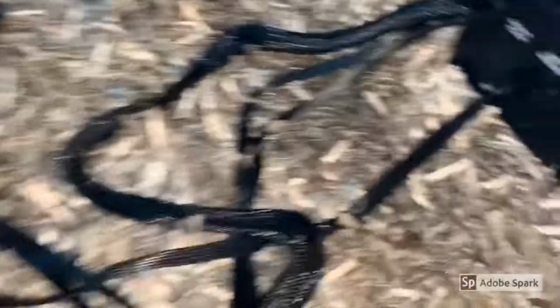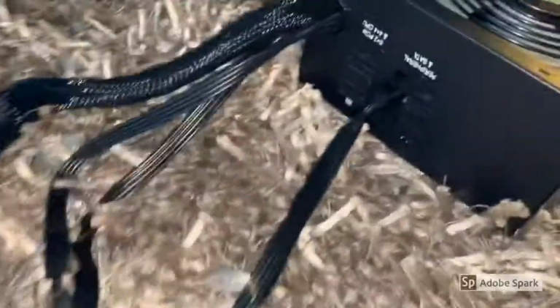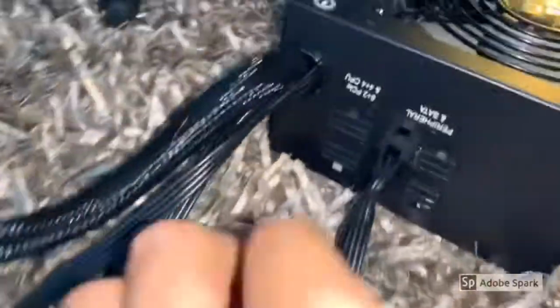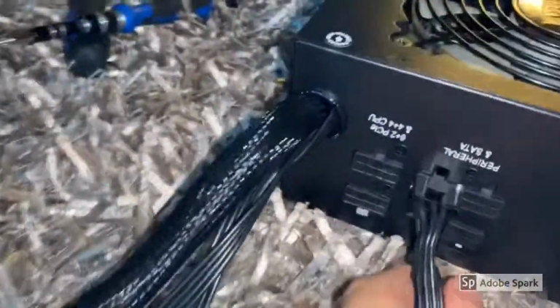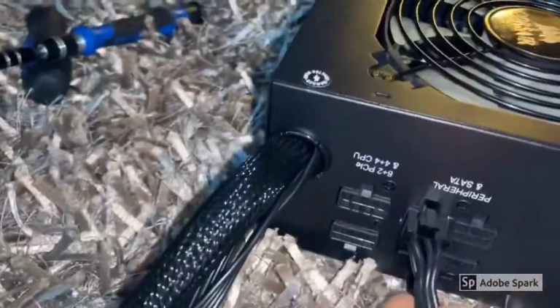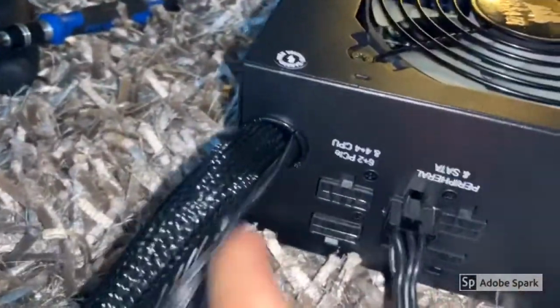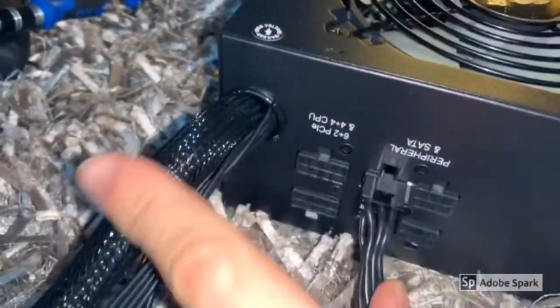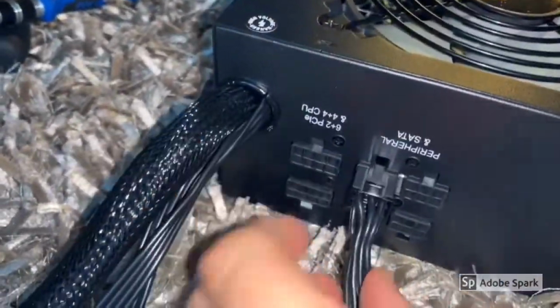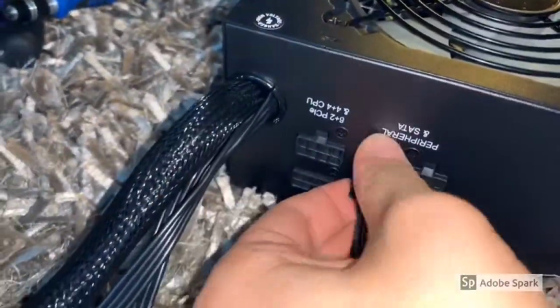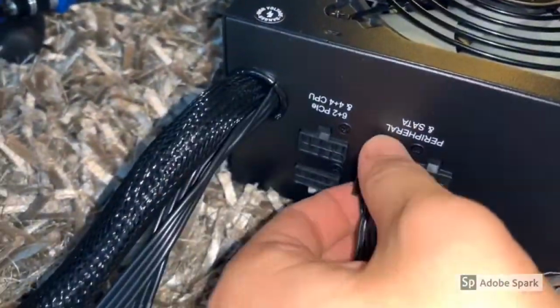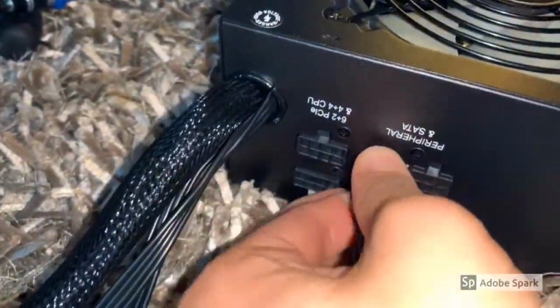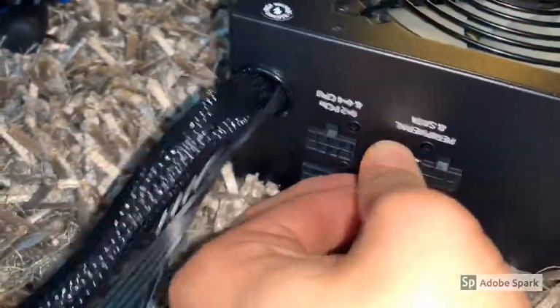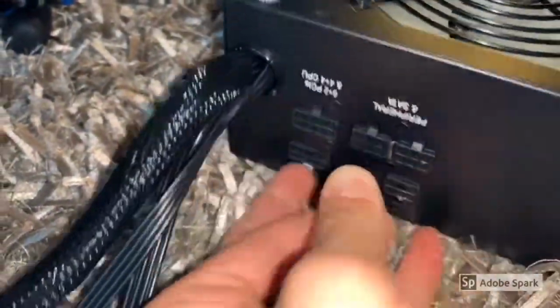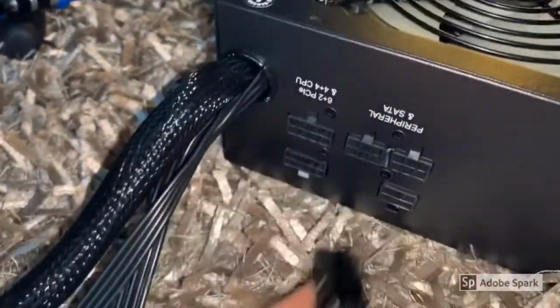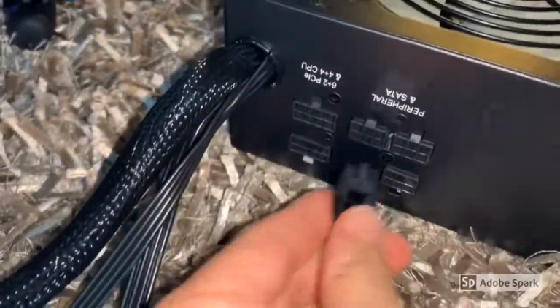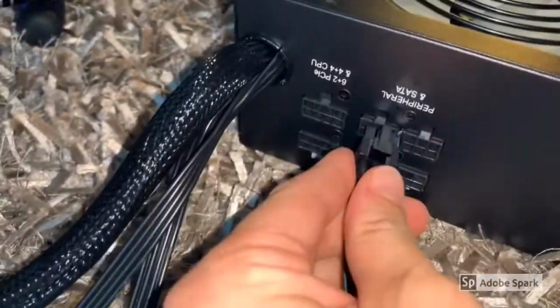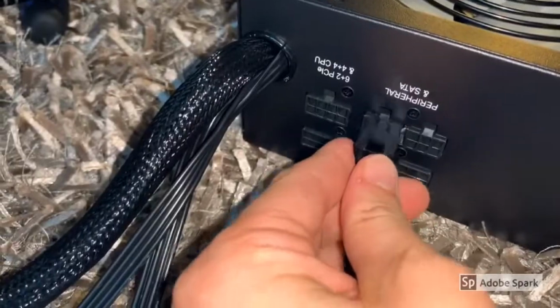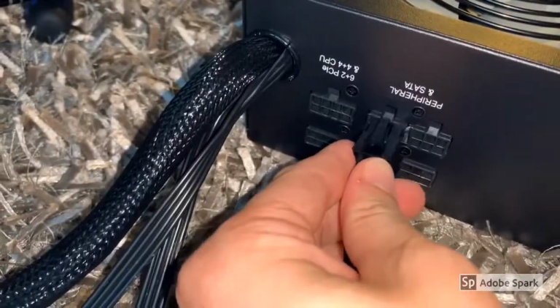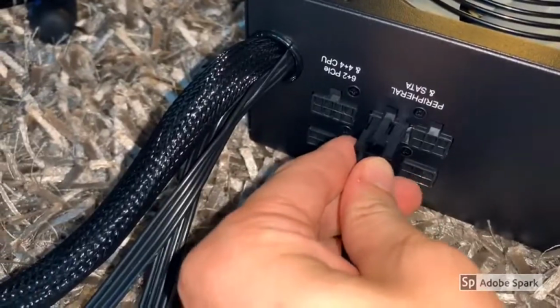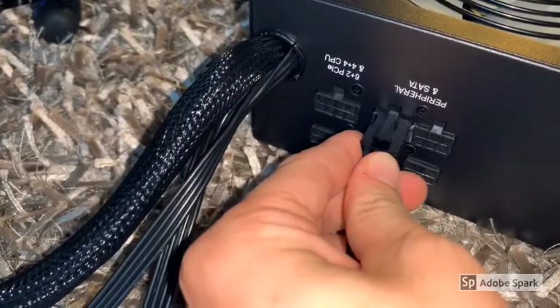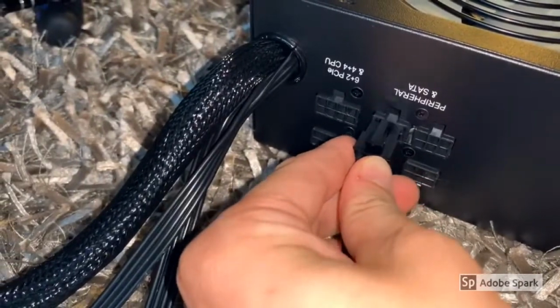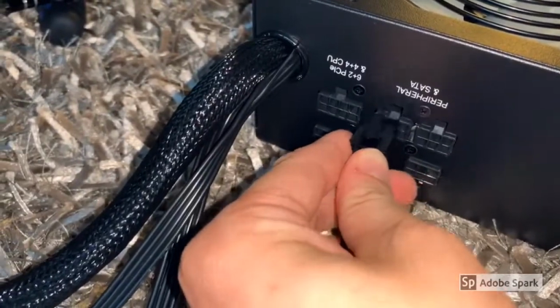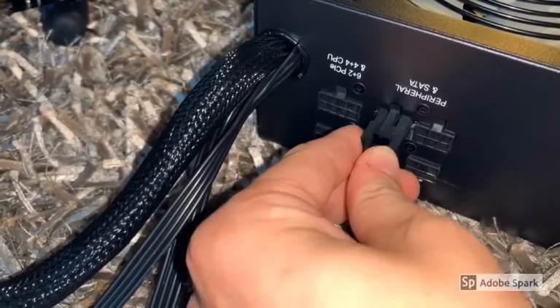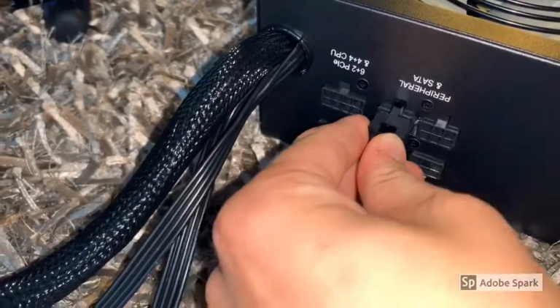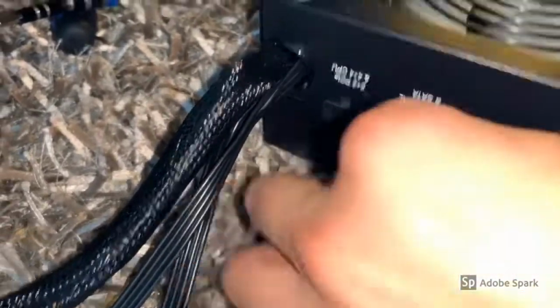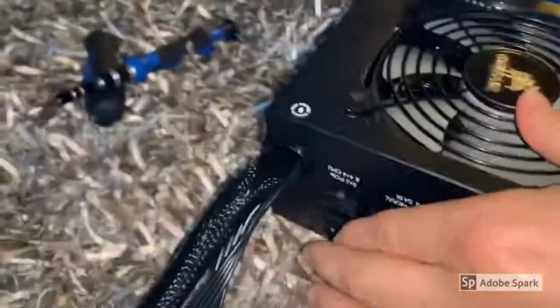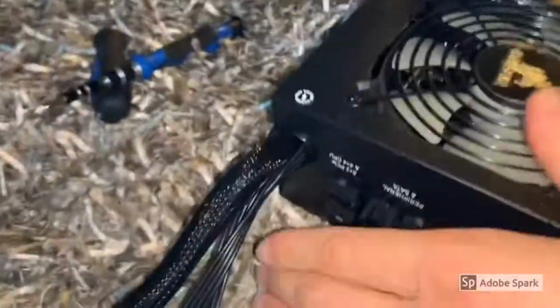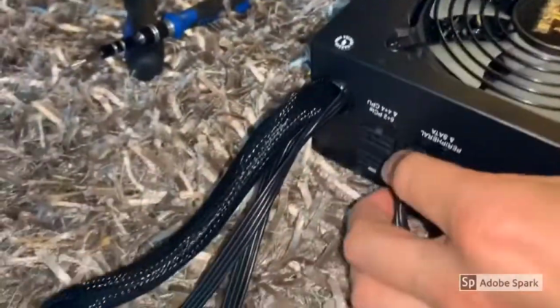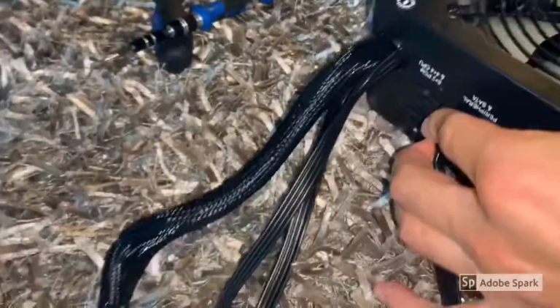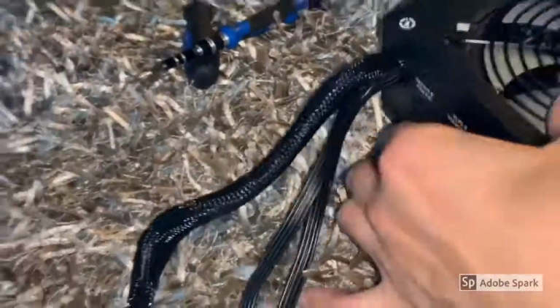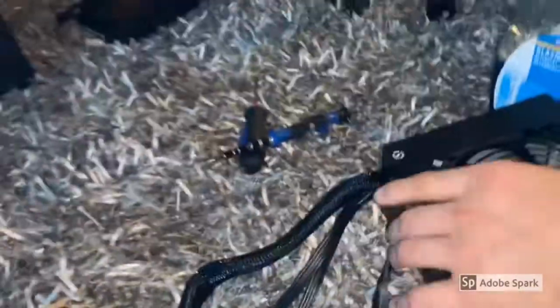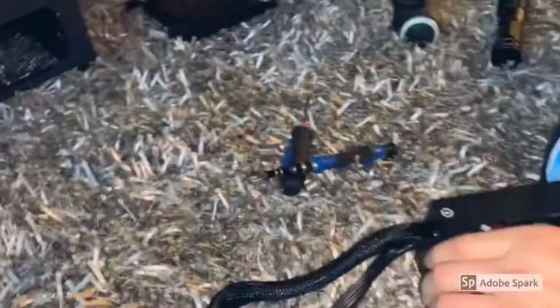There are three of them and this is all I need in my case. It sticks quite well in there and it doesn't come out easily. That's good.